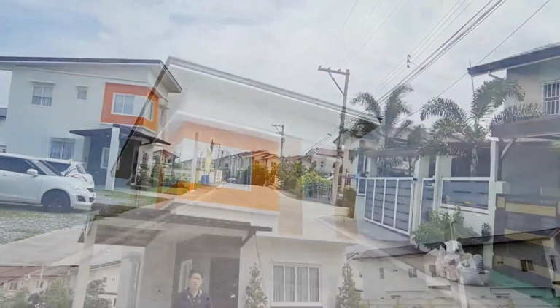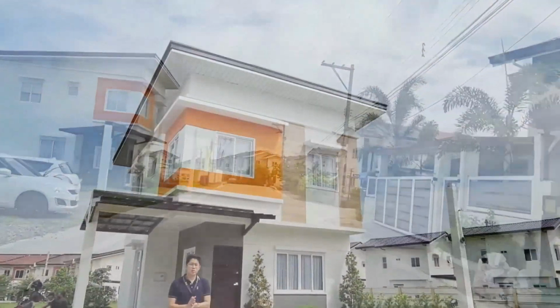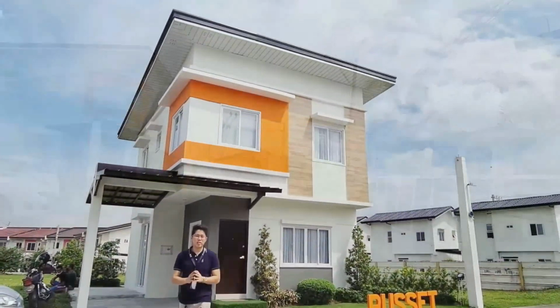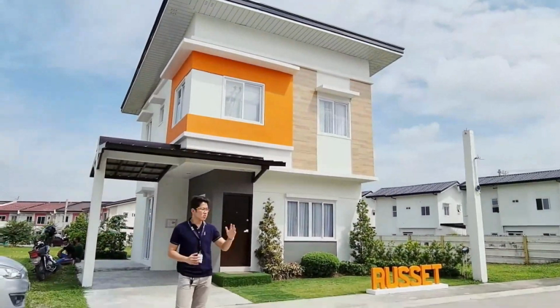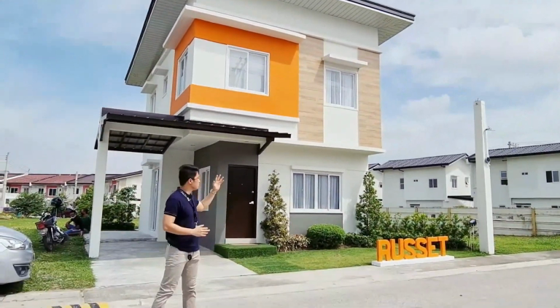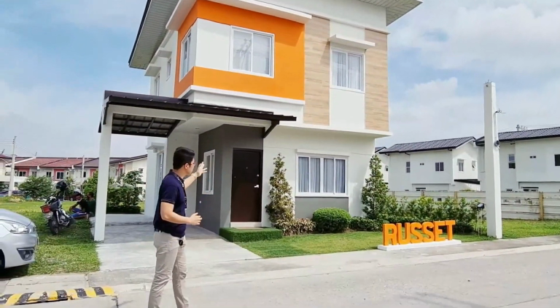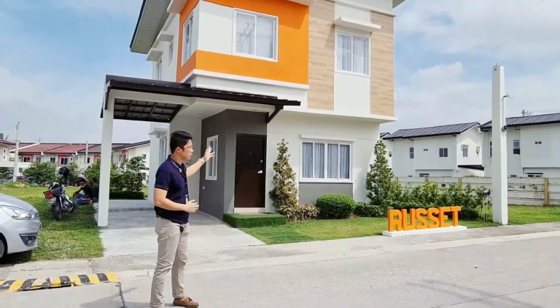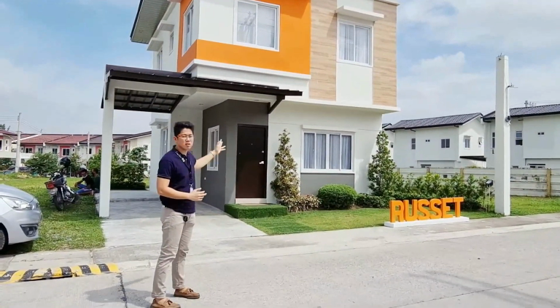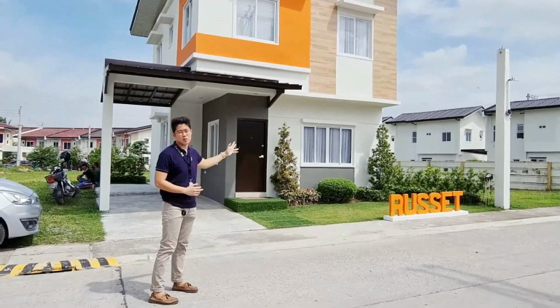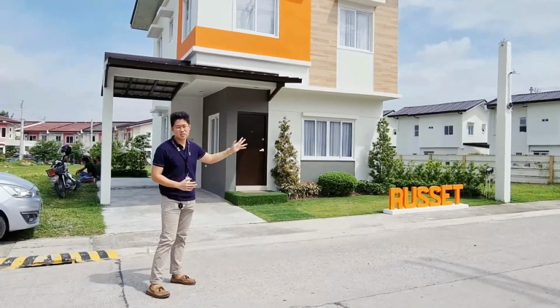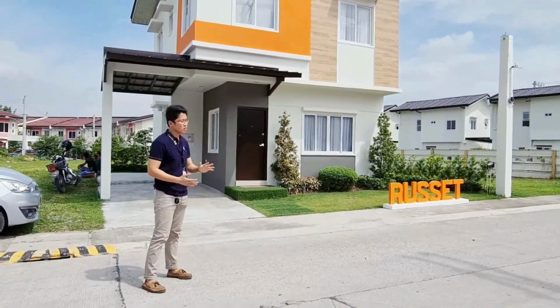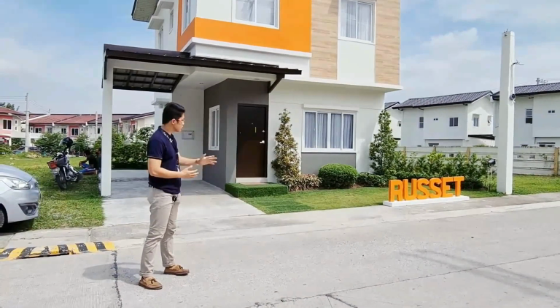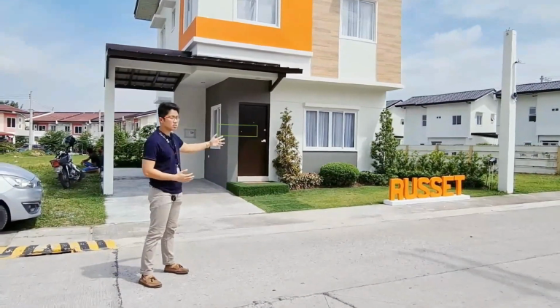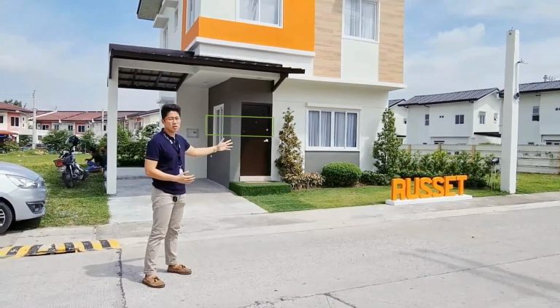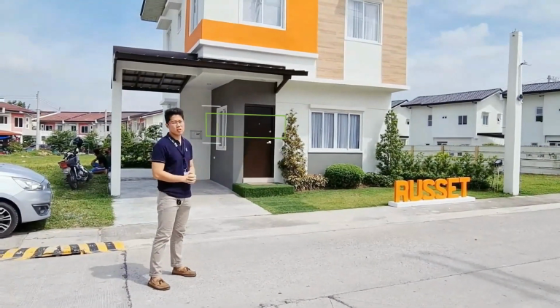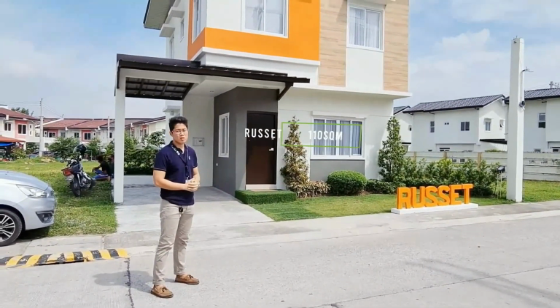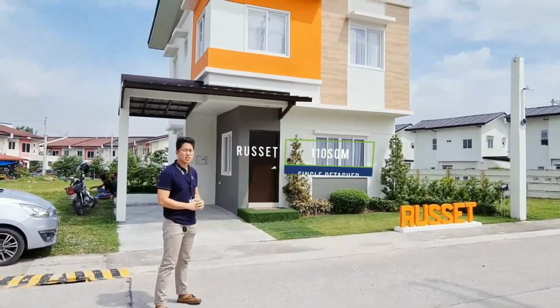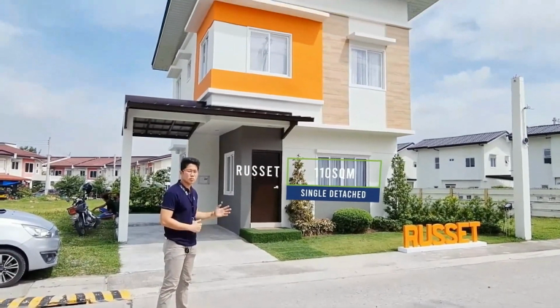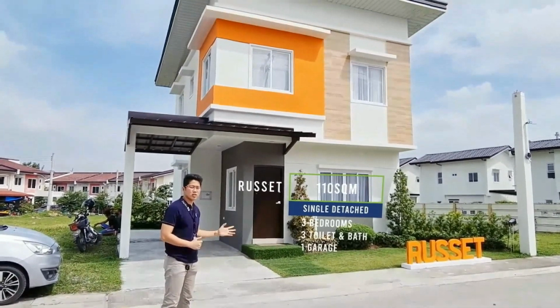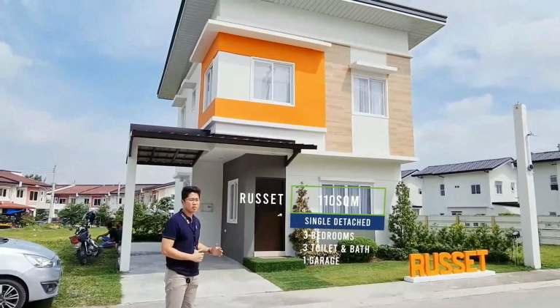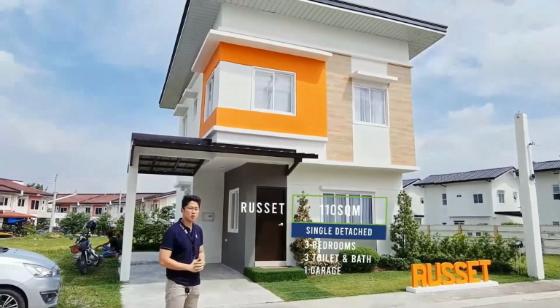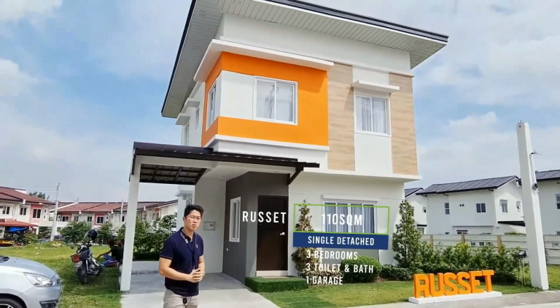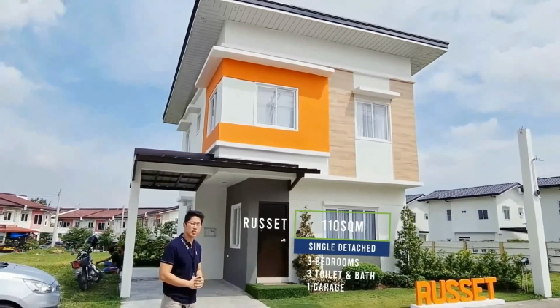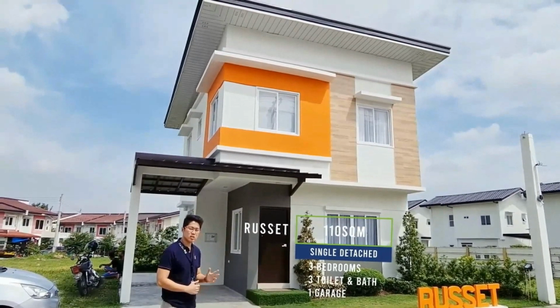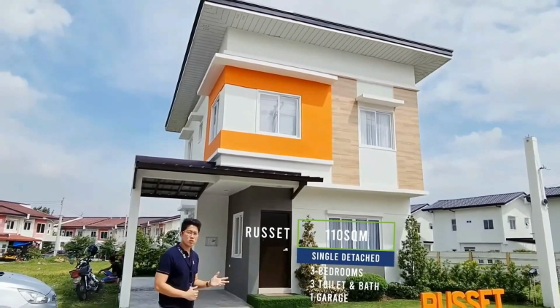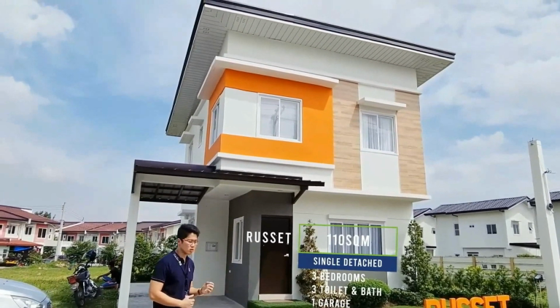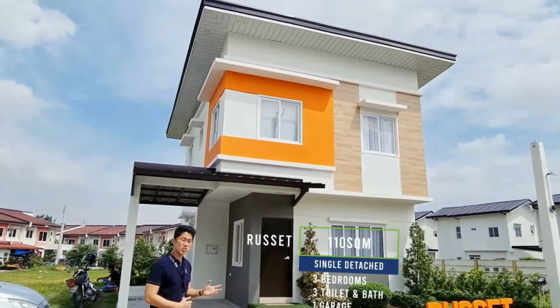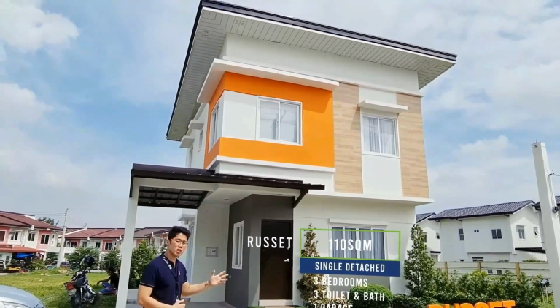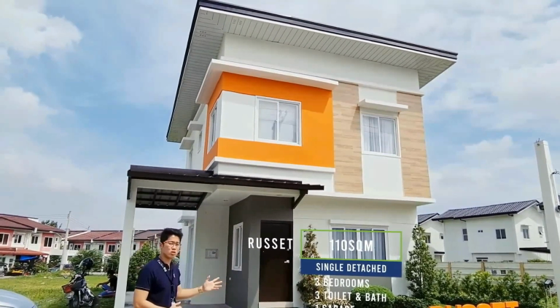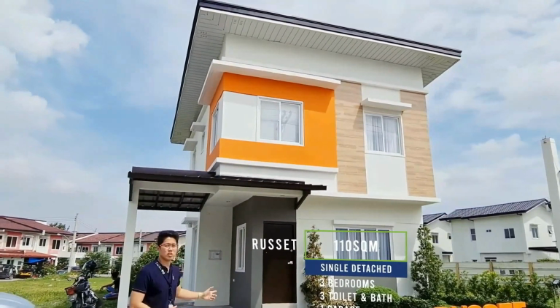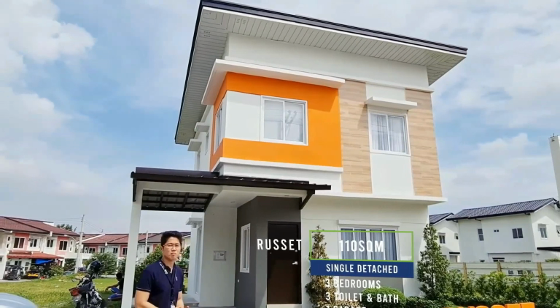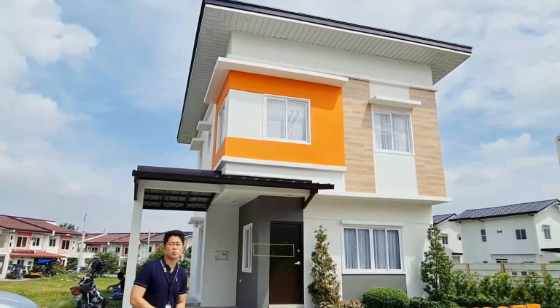By the way, this is one of the newest models in Mansfield Residences. This is the Russet model — 130 square meter lot area, 94 square meter floor area, 3 bedrooms, 3 CR, single detached unit with carport. Let's go inside.